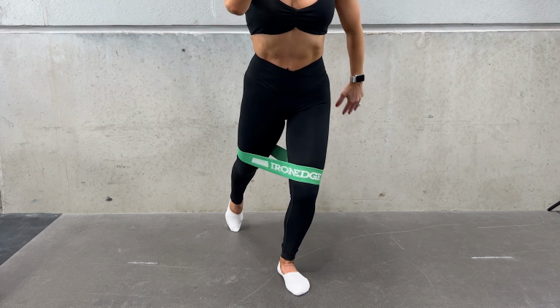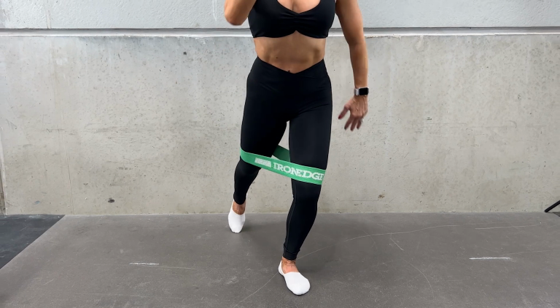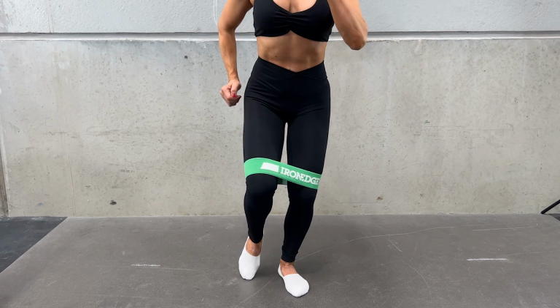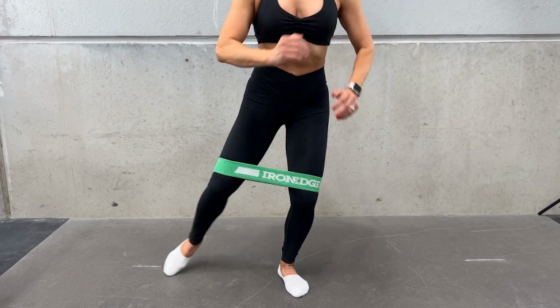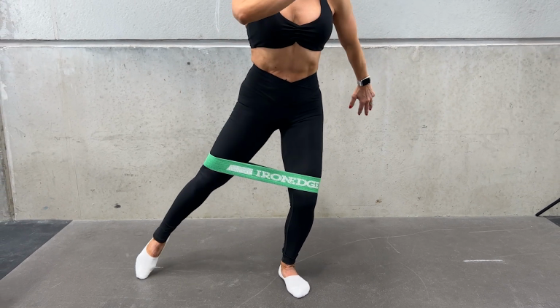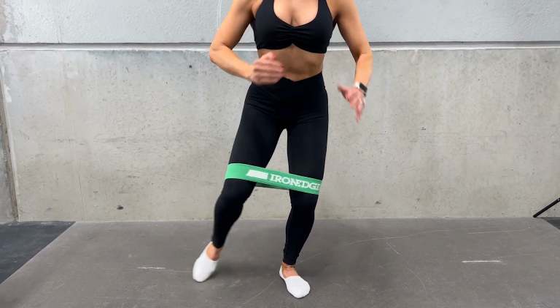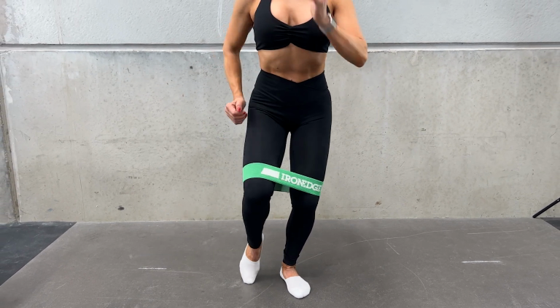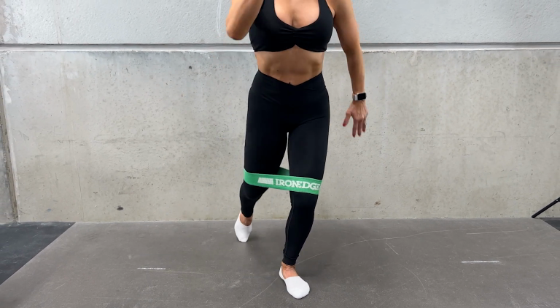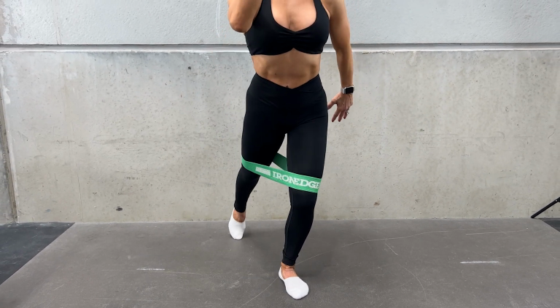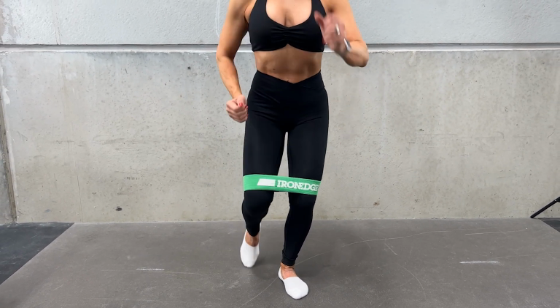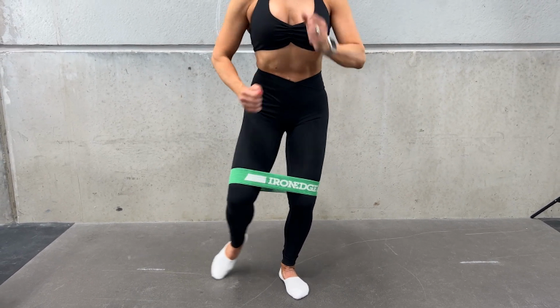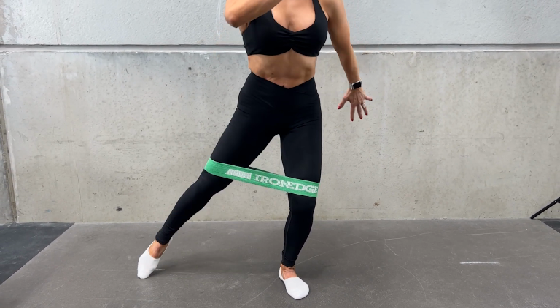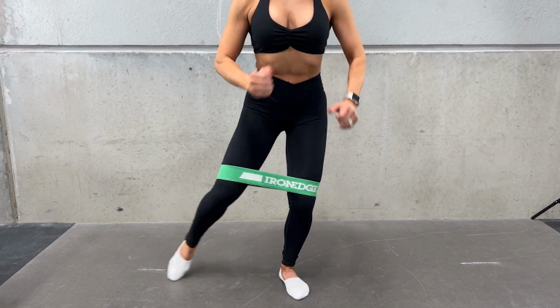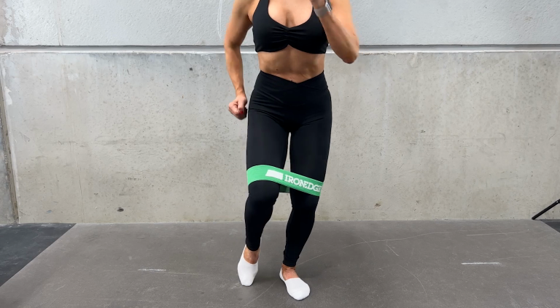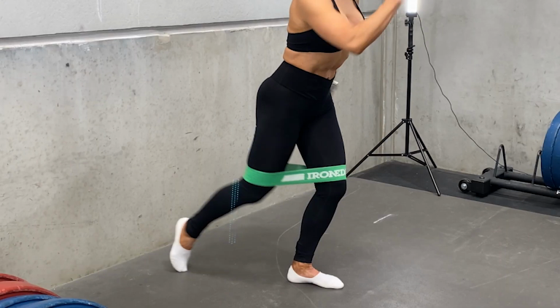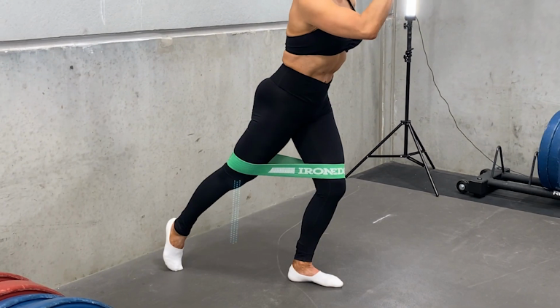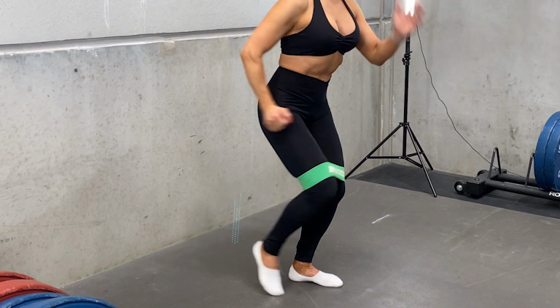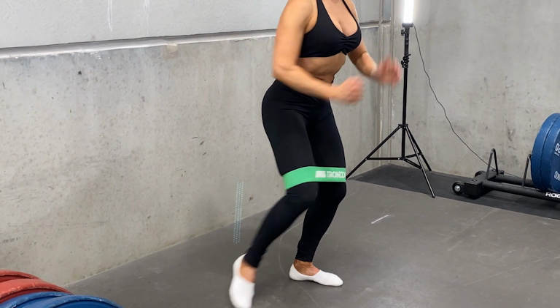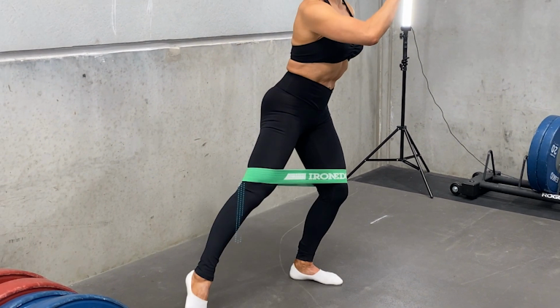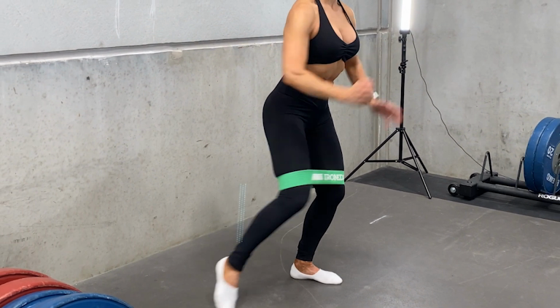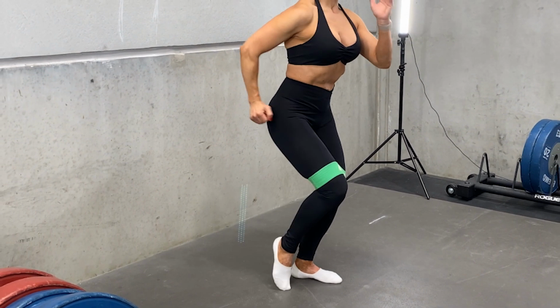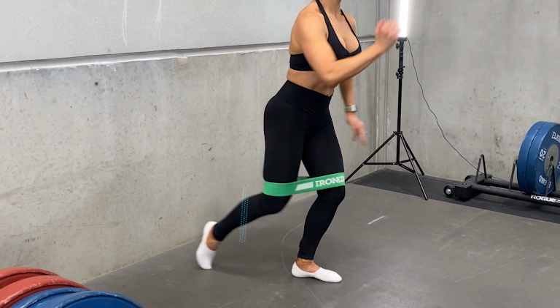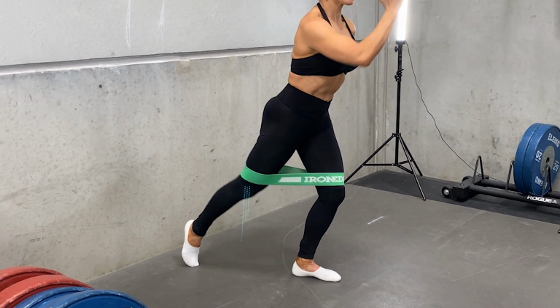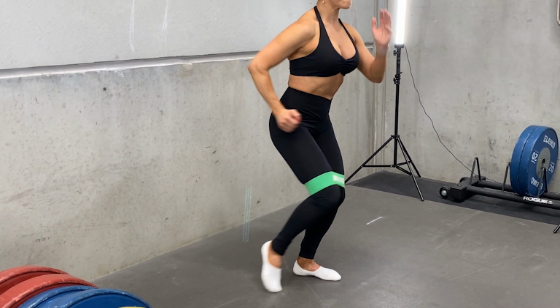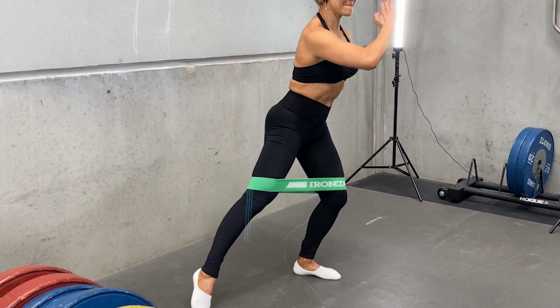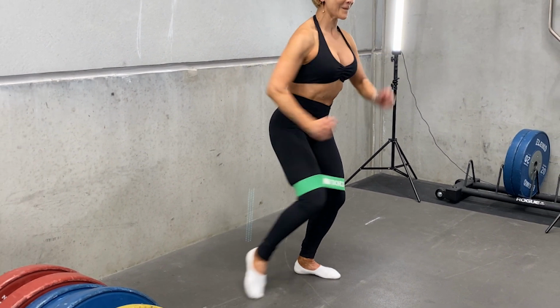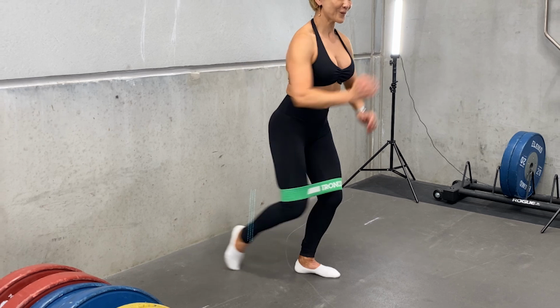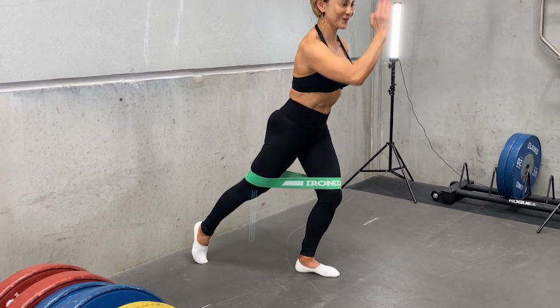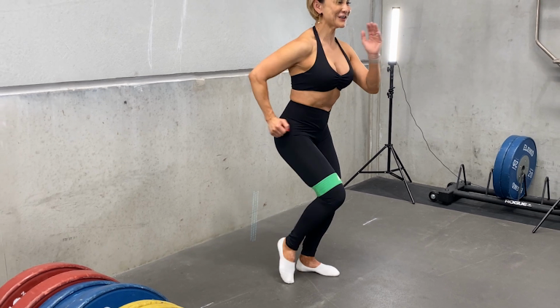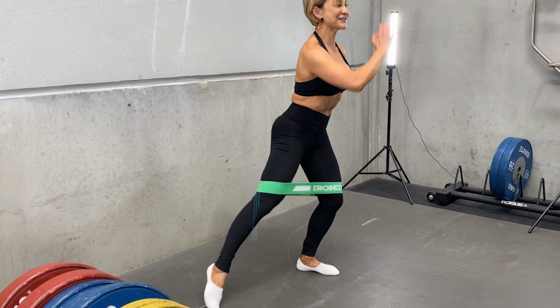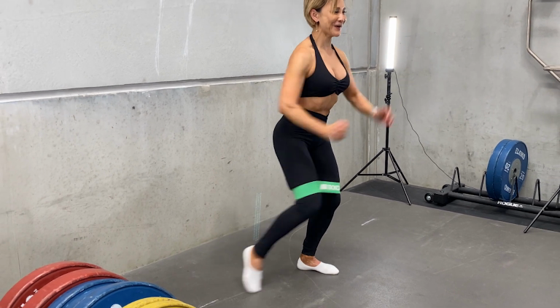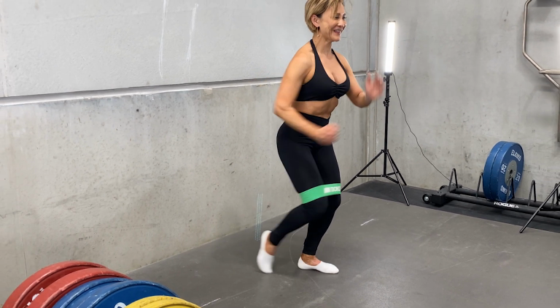Slide the leg that's moving out along the floor, keeping your big toe in contact with the floor as you slide from the back to the side.